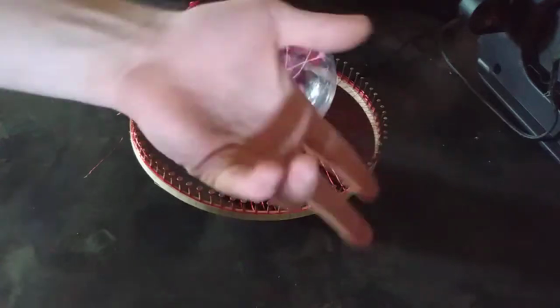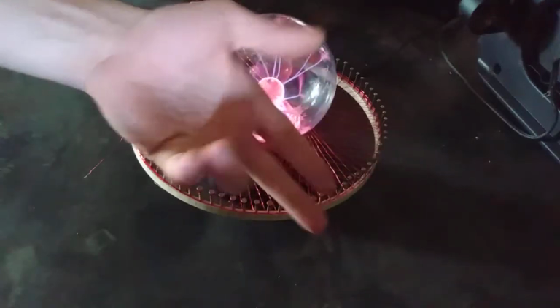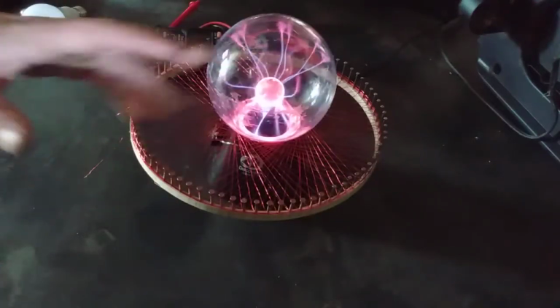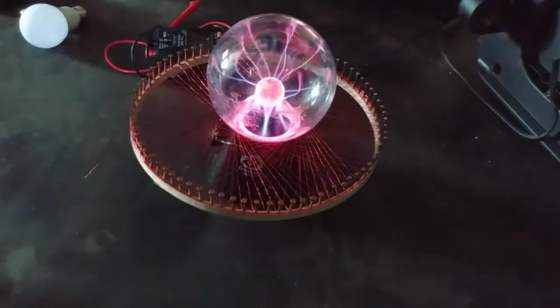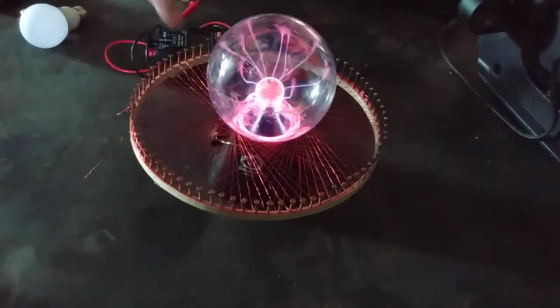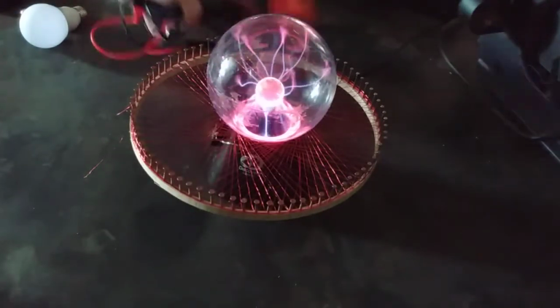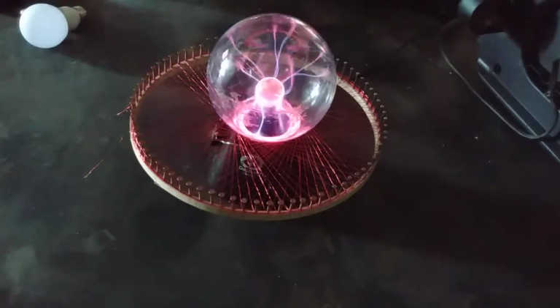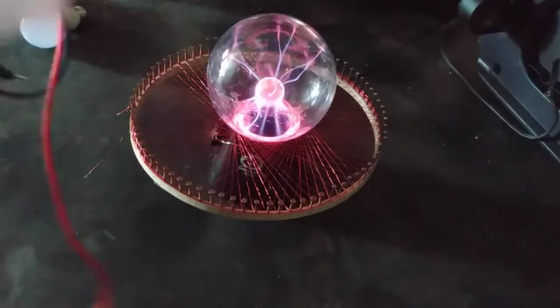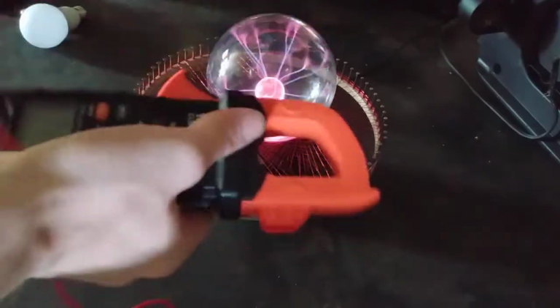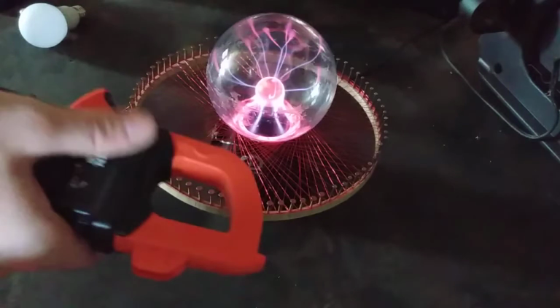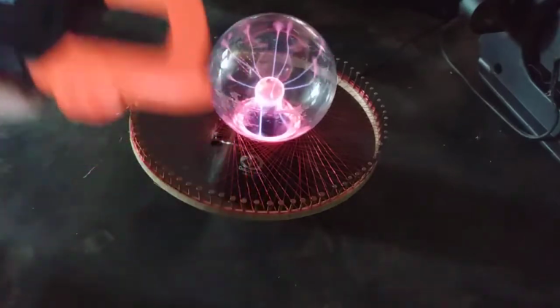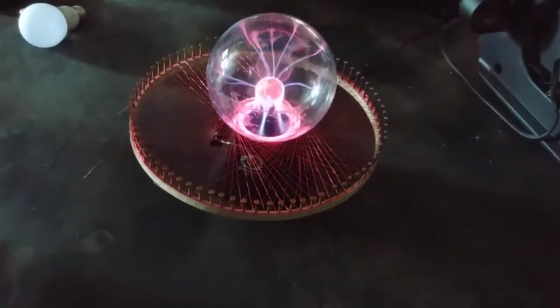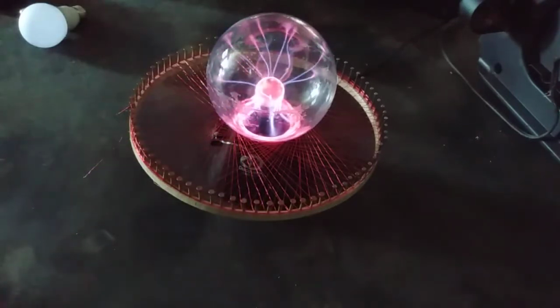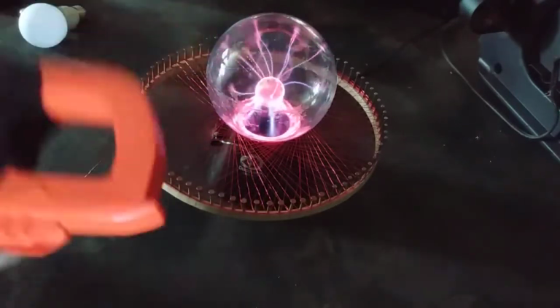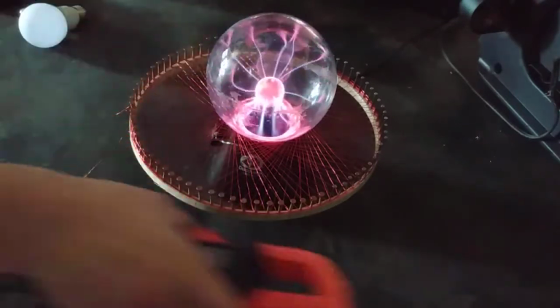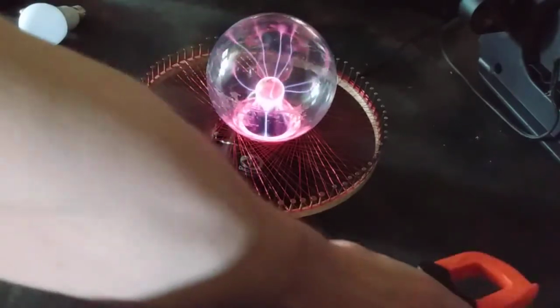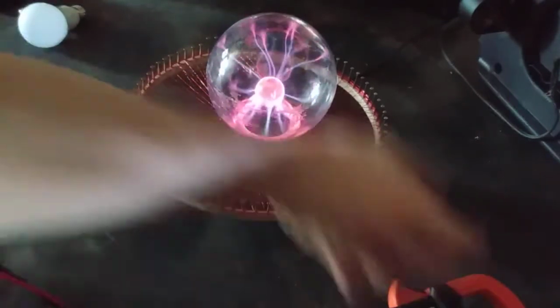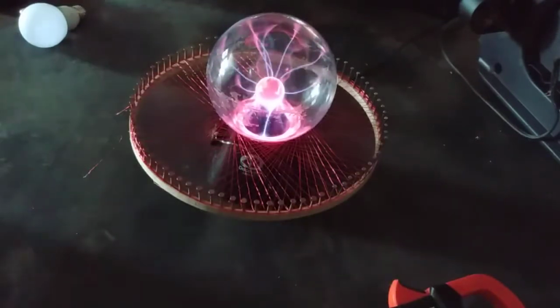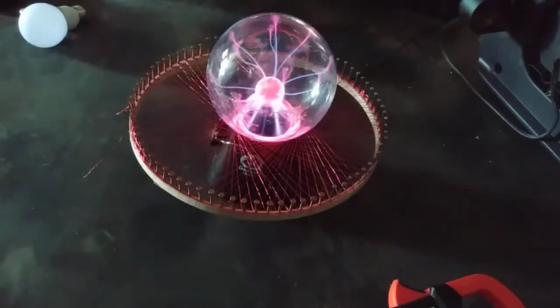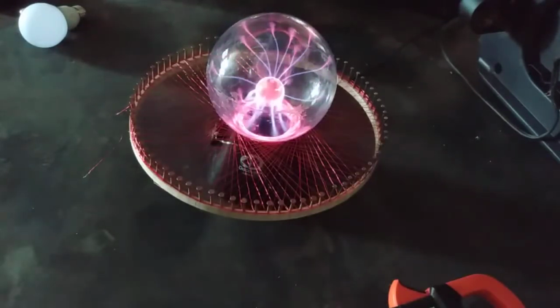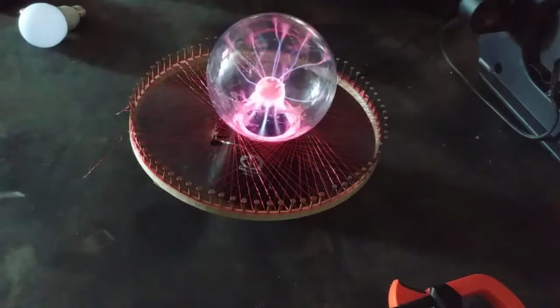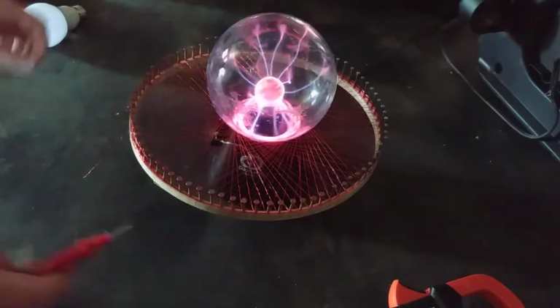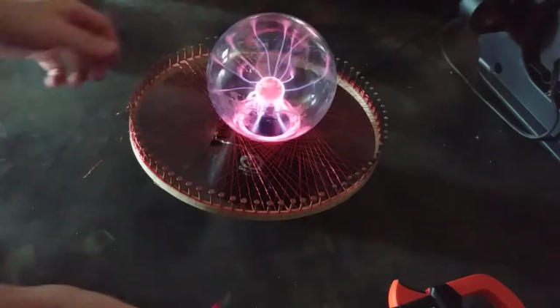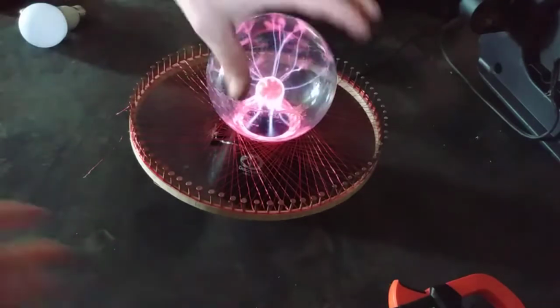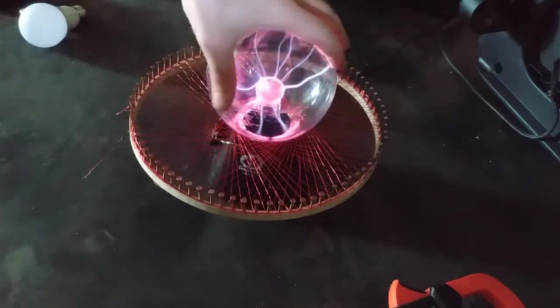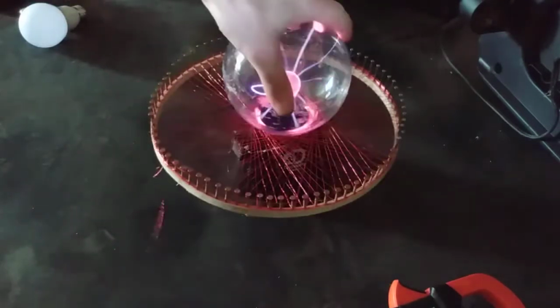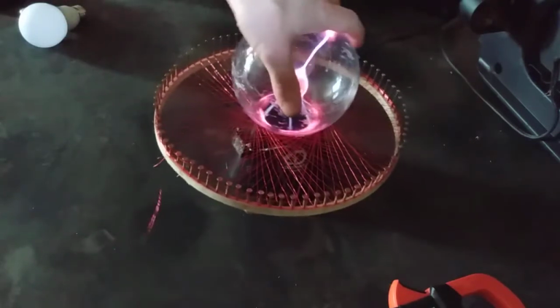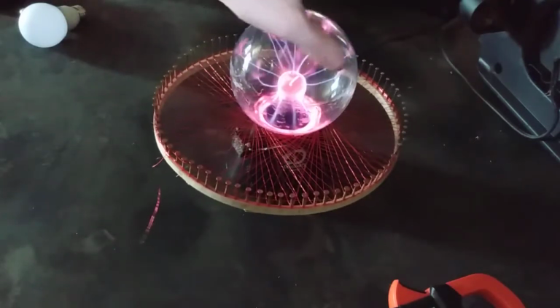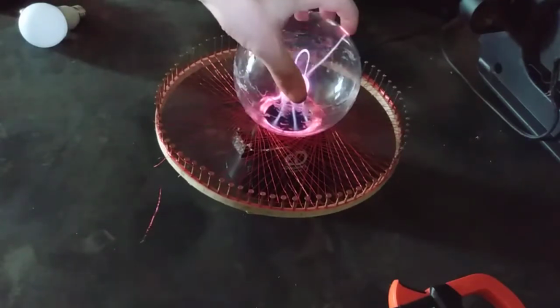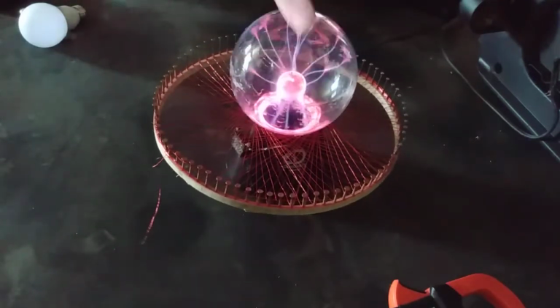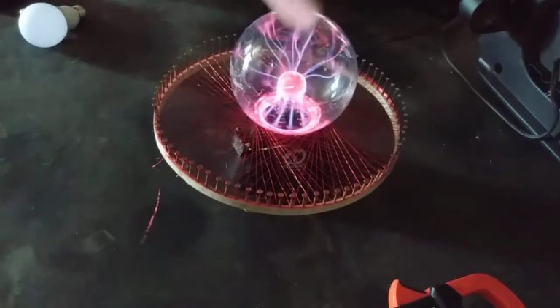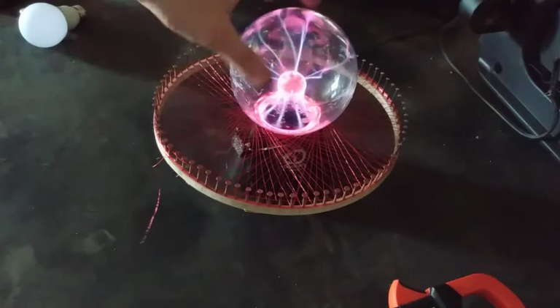Hey YouTube, I'm the V-King here with another quick video update for you today. So this one I'm going to be demonstrating how my 79-point Lotus coil can light a light bulb. It's actually very awesome.